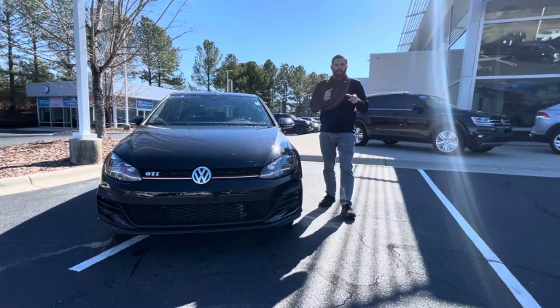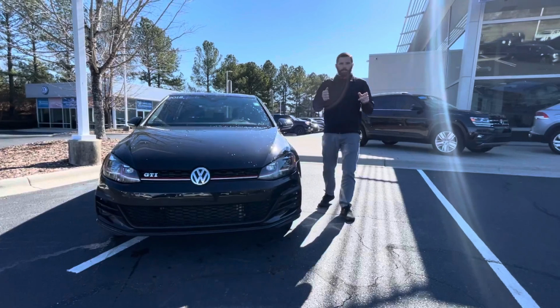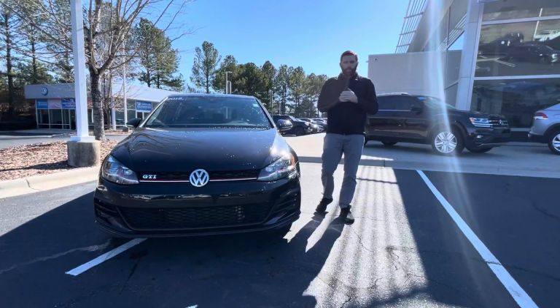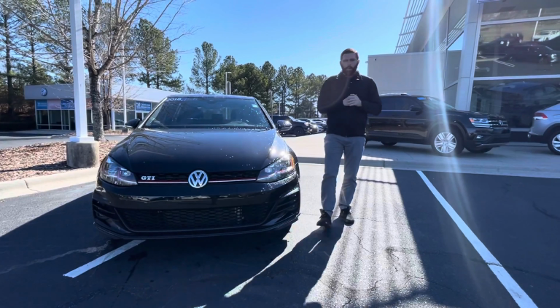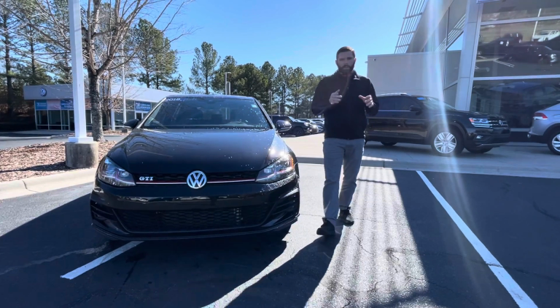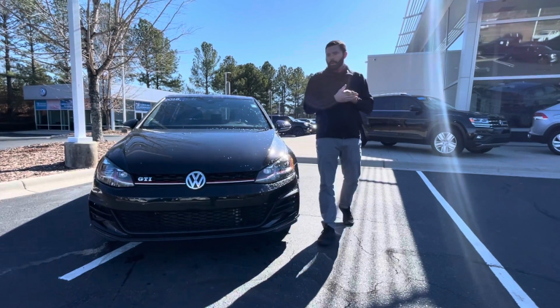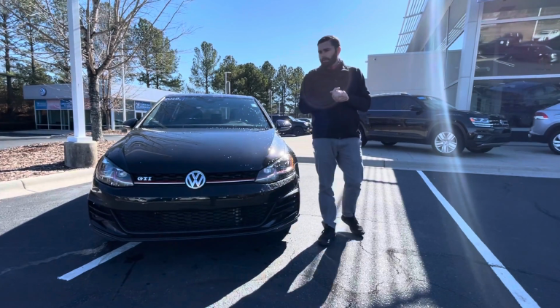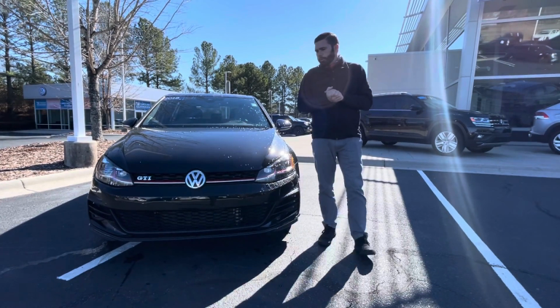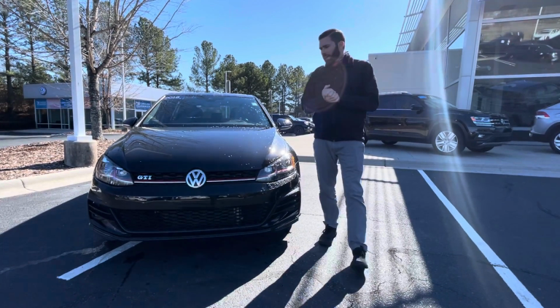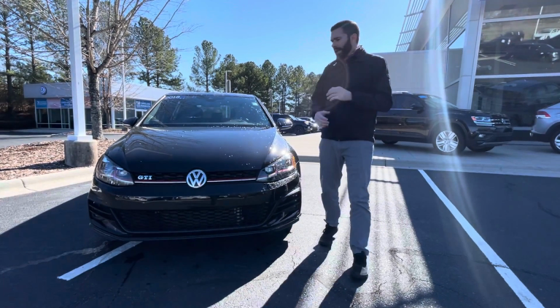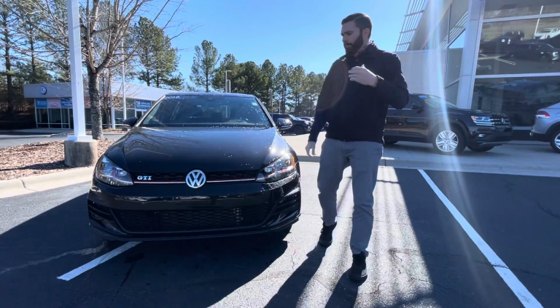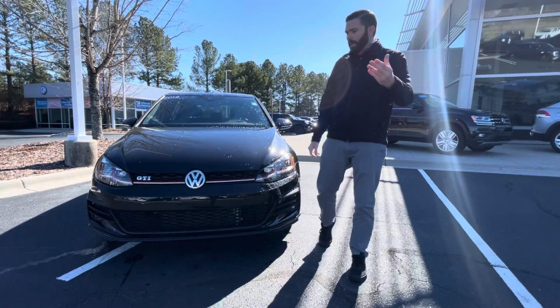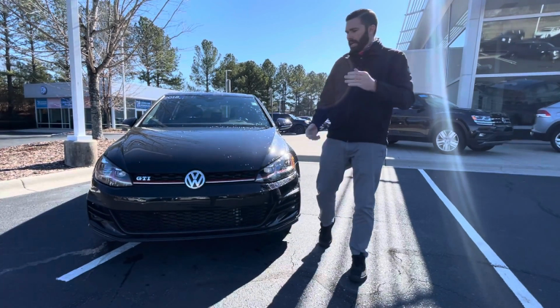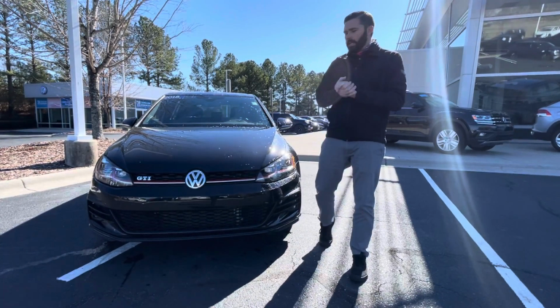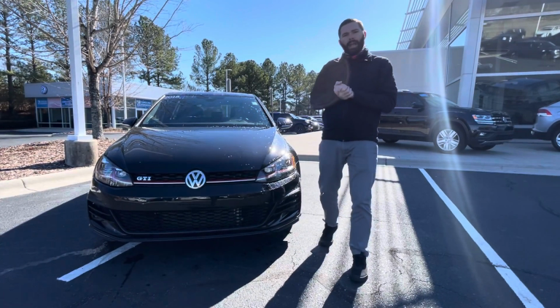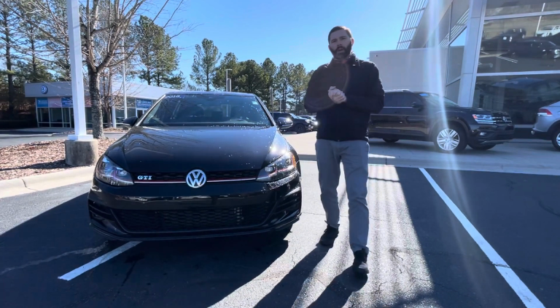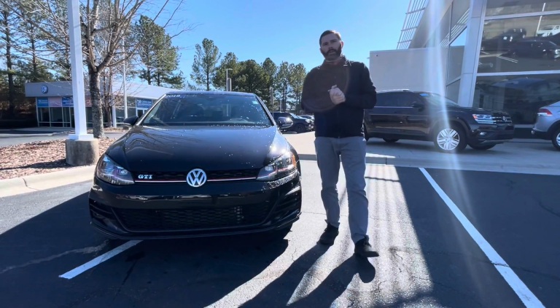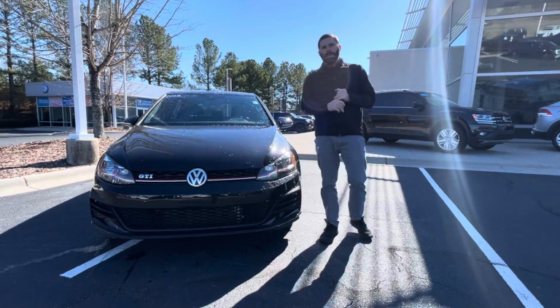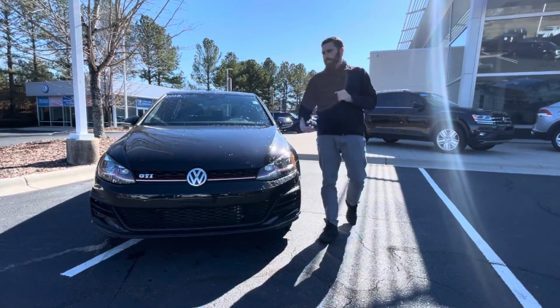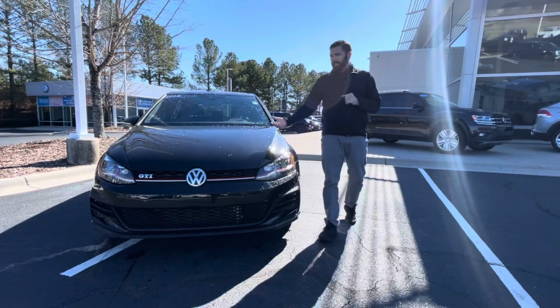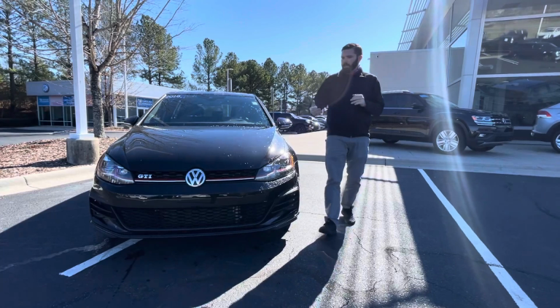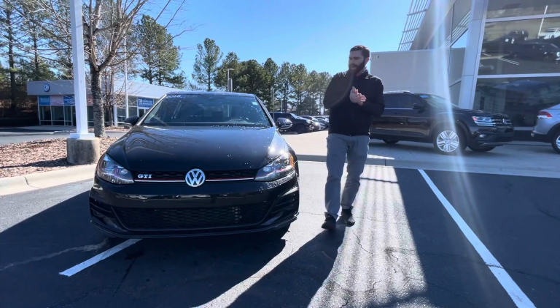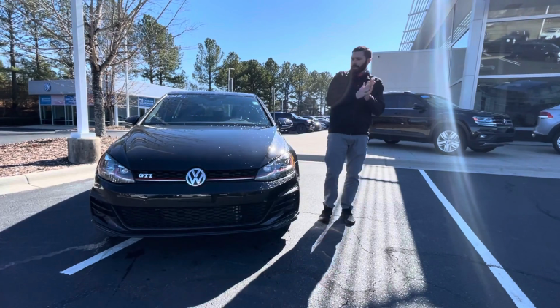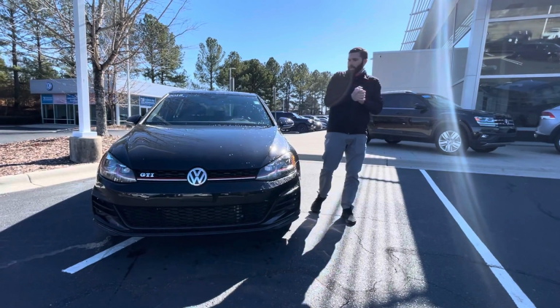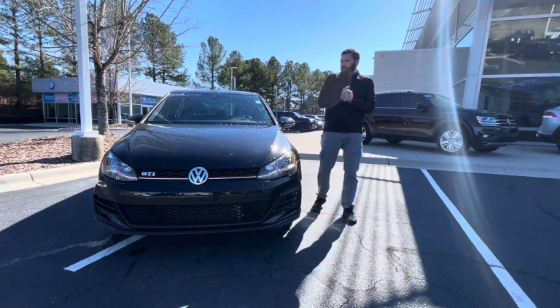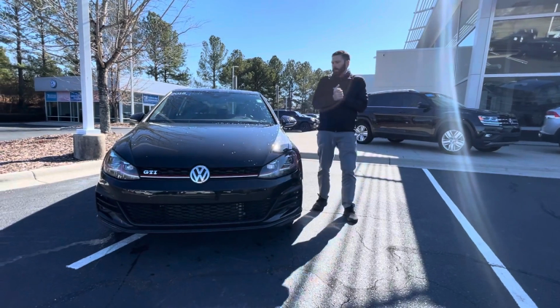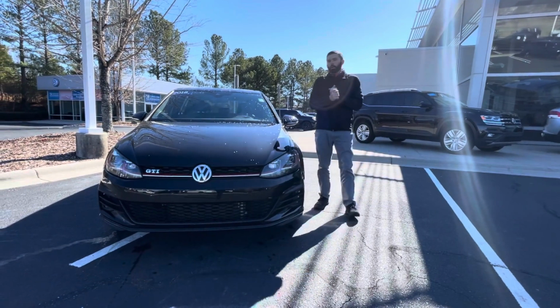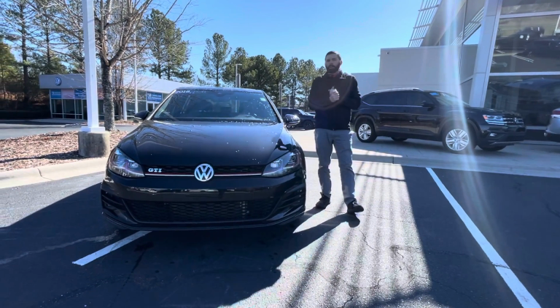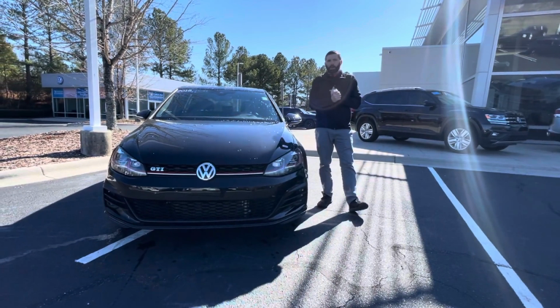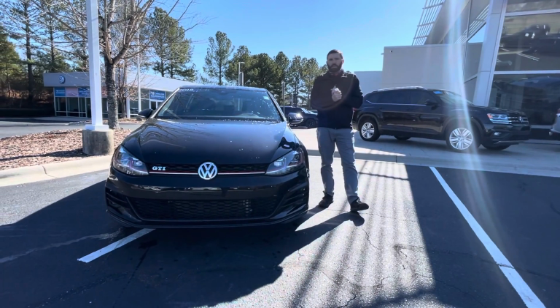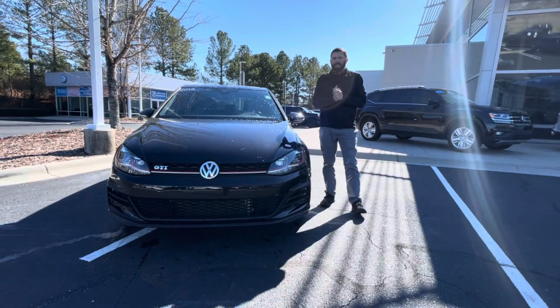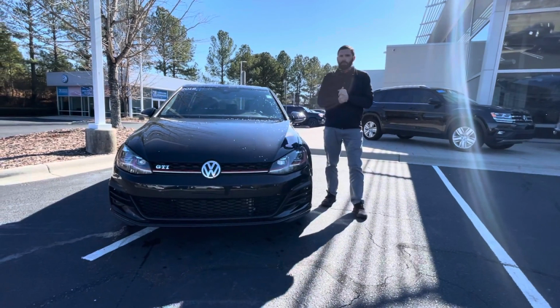Hey Timothy, Chris Harmon here with Carolina Volkswagen. Danny passed on your information and asked me to do a quick video on the GTI for you.